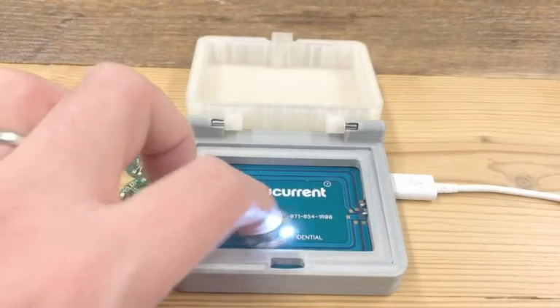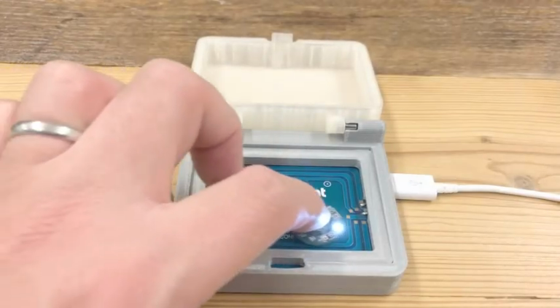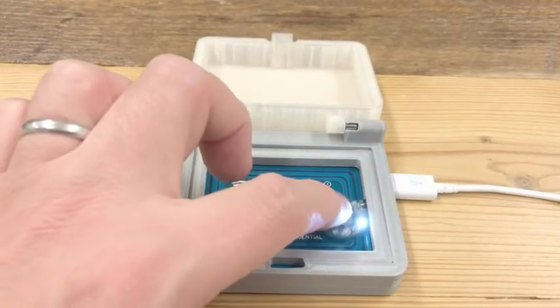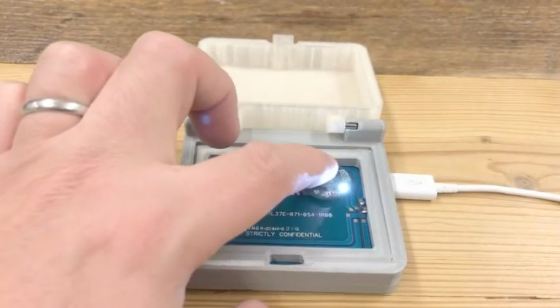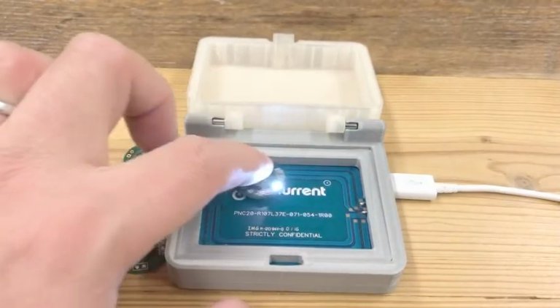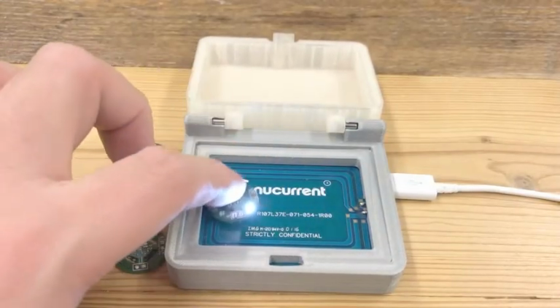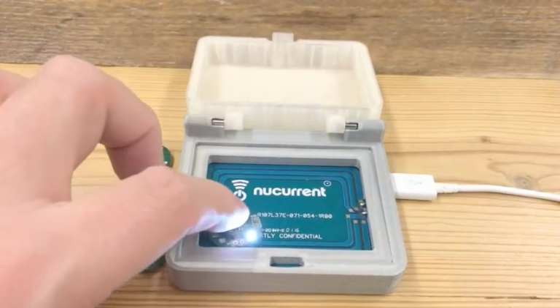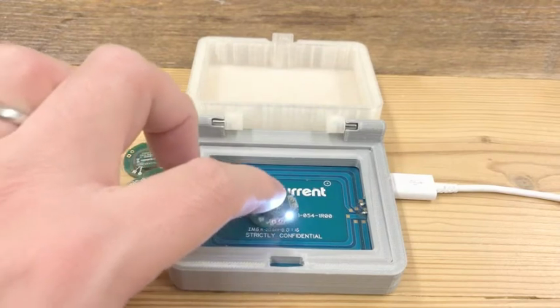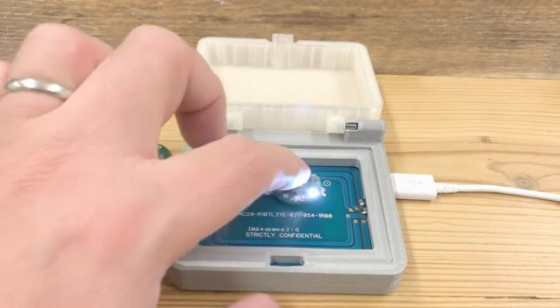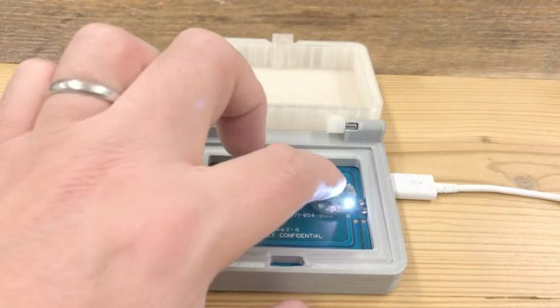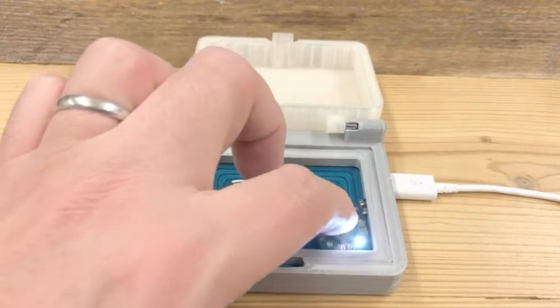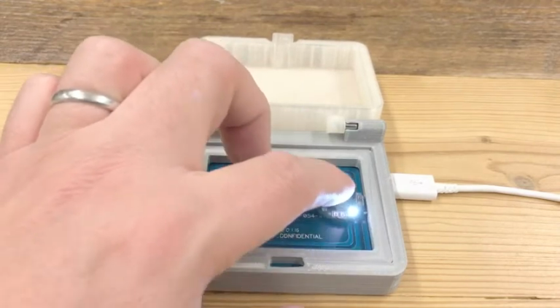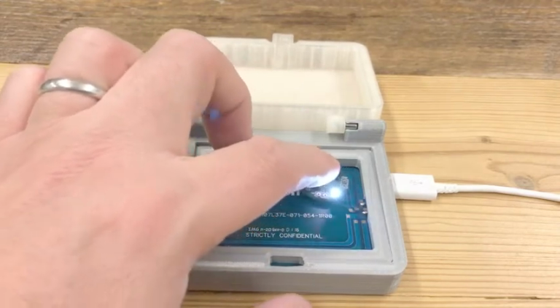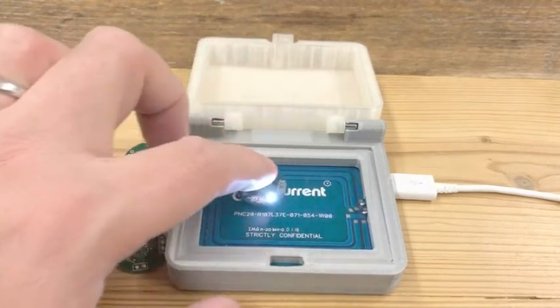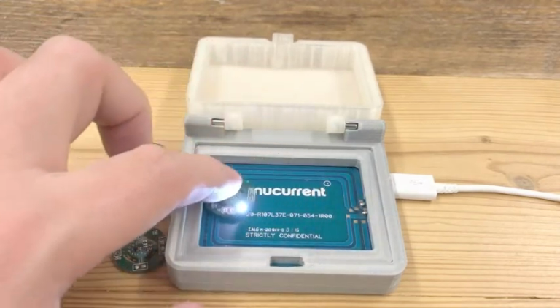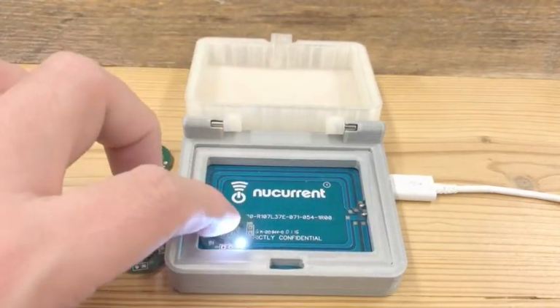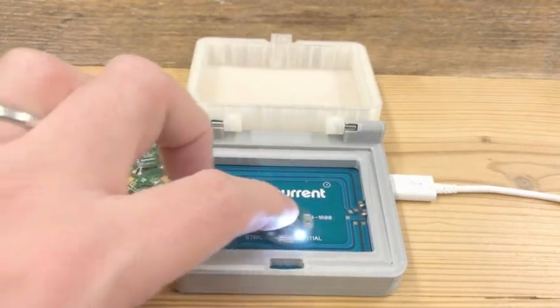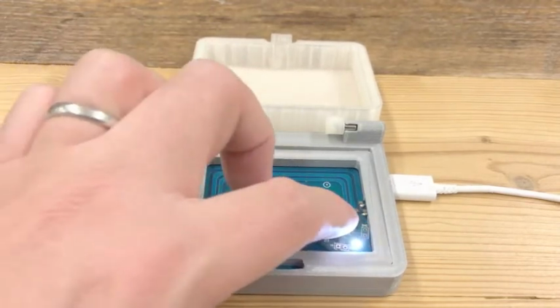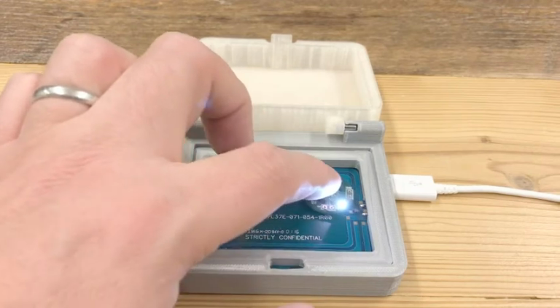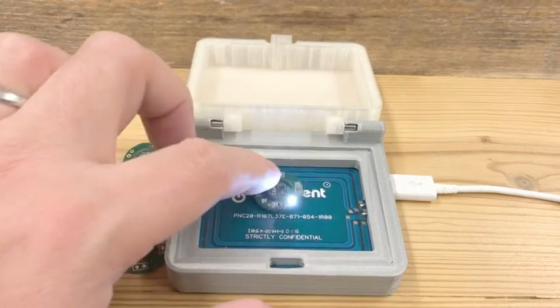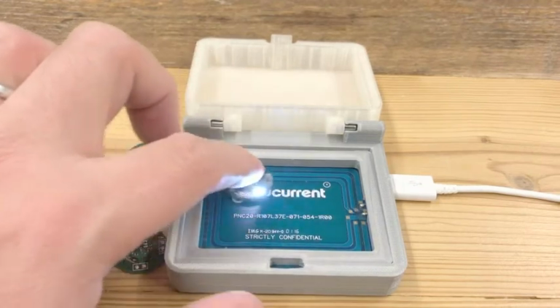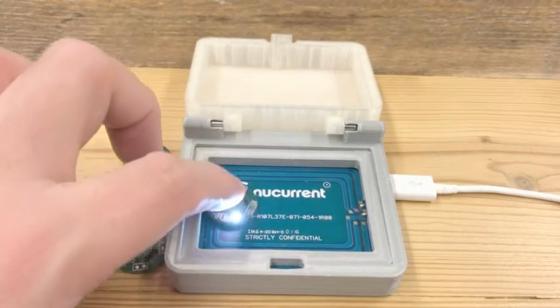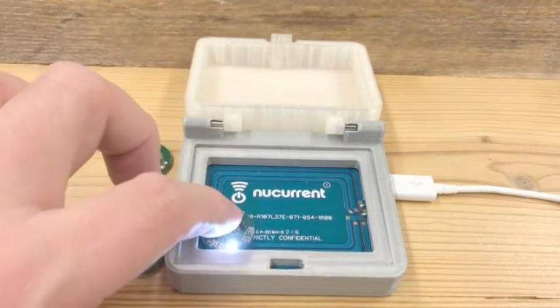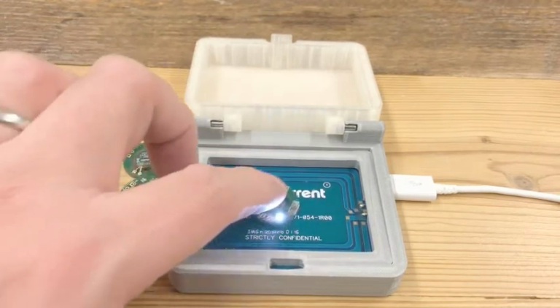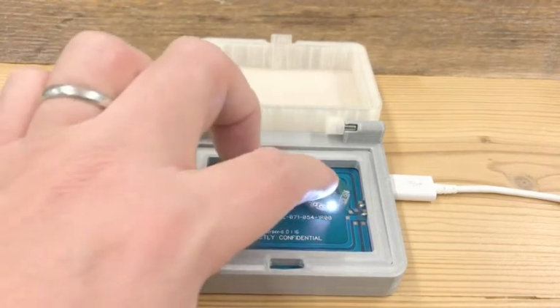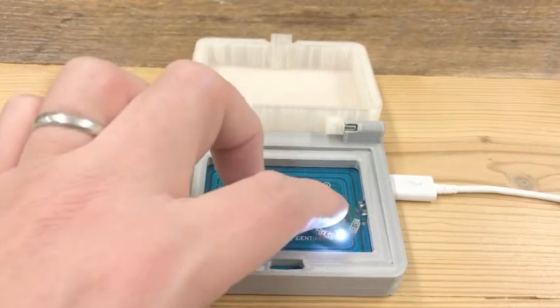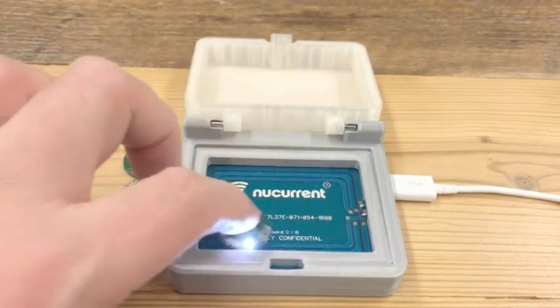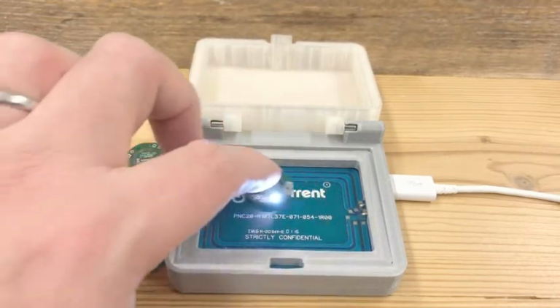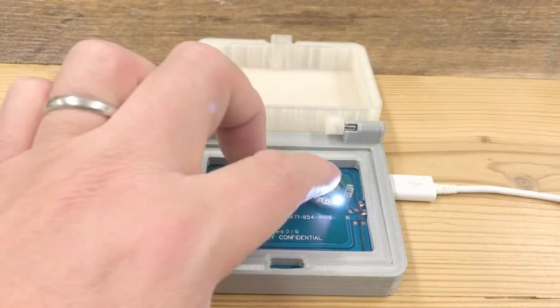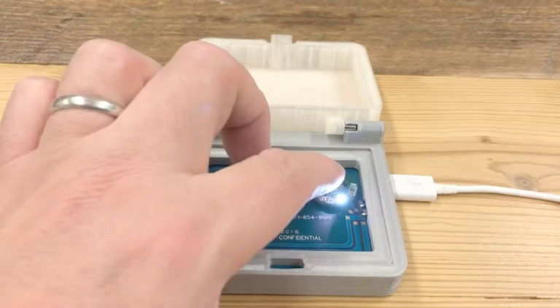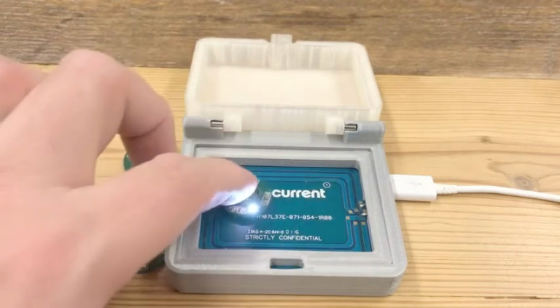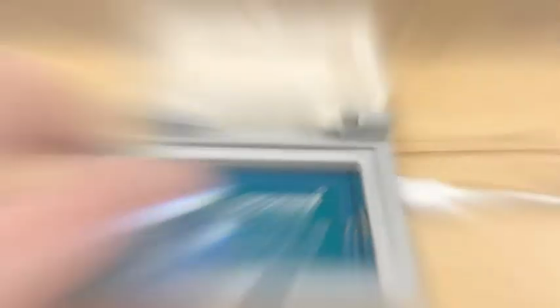Because this system operates at 6.78 MHz, it offers a great deal of positional flexibility. As you can see, there is complete XY freedom across the entire surface of the charging pad, making this high-frequency solution ideal for small devices like hearing aids and earbuds.